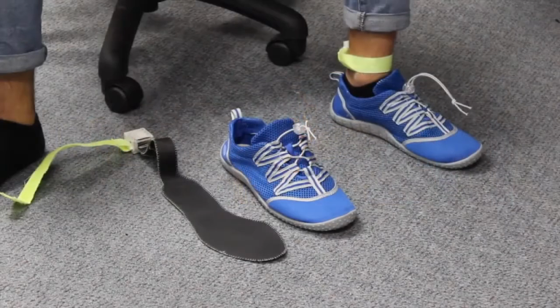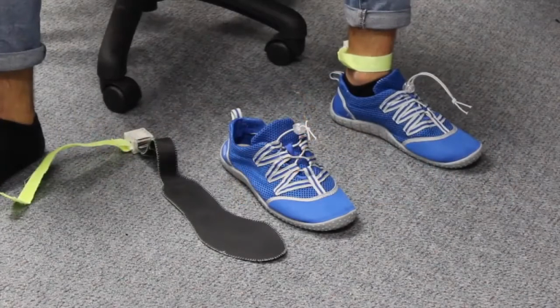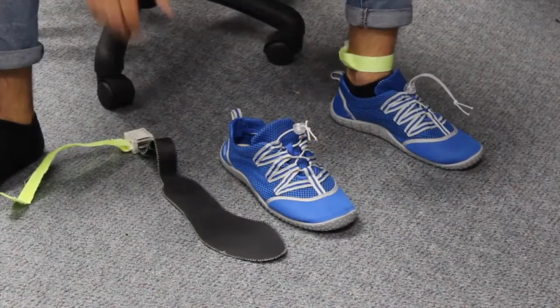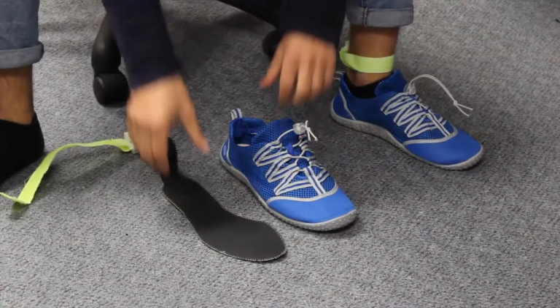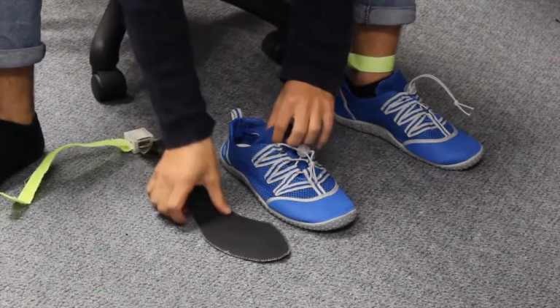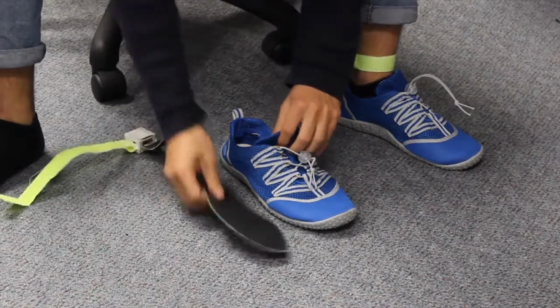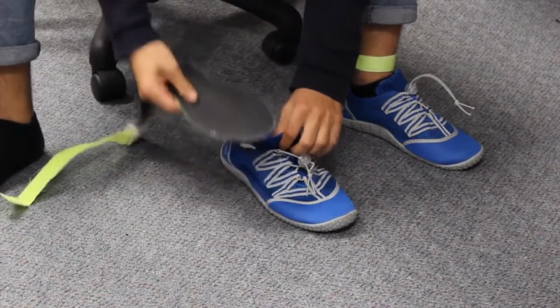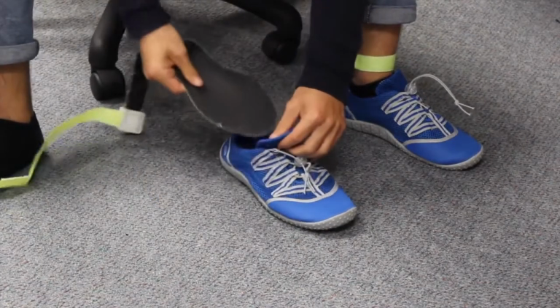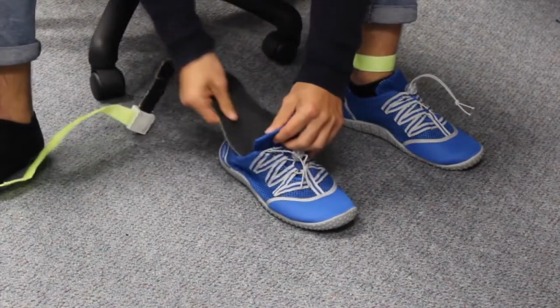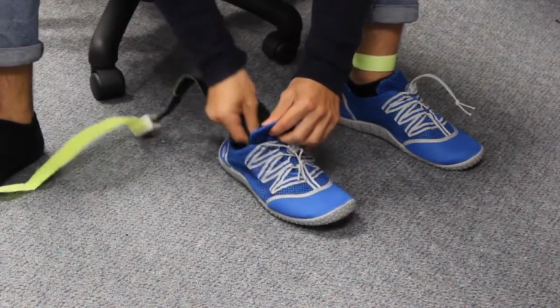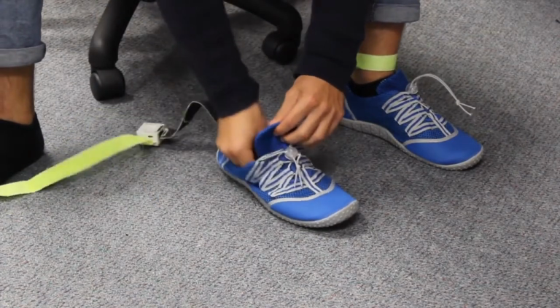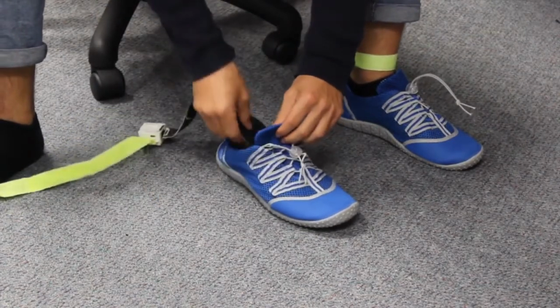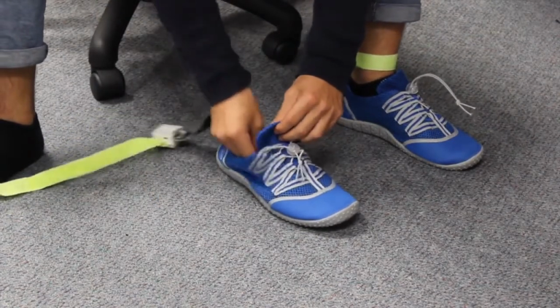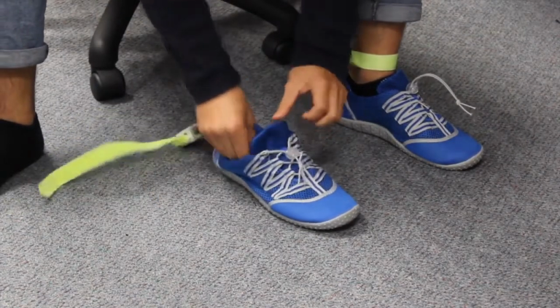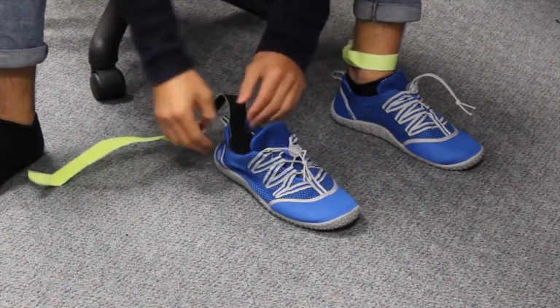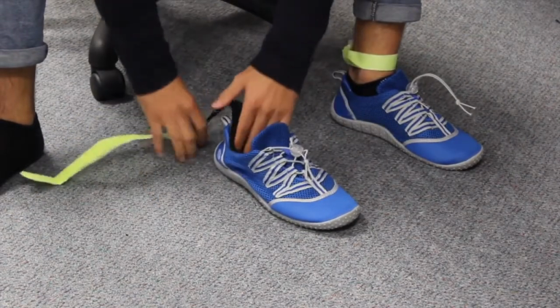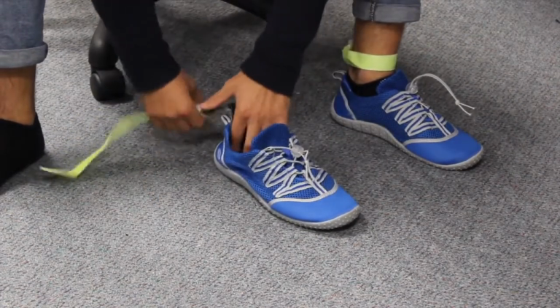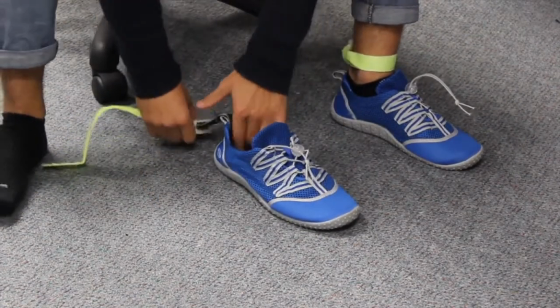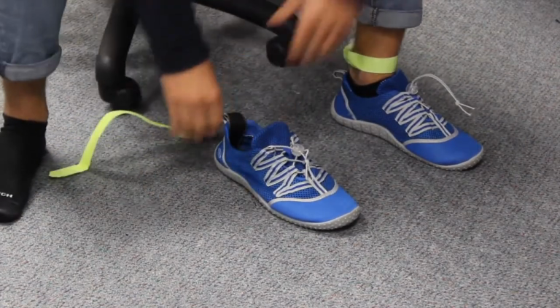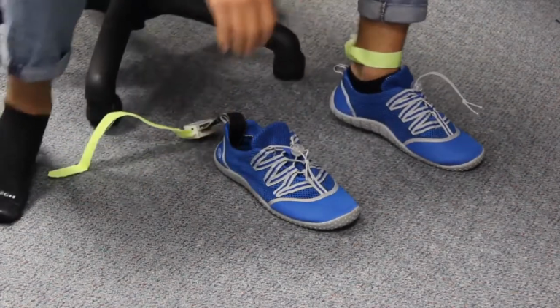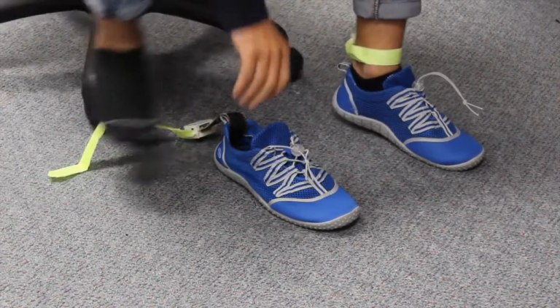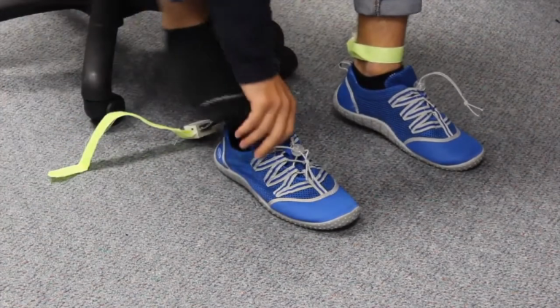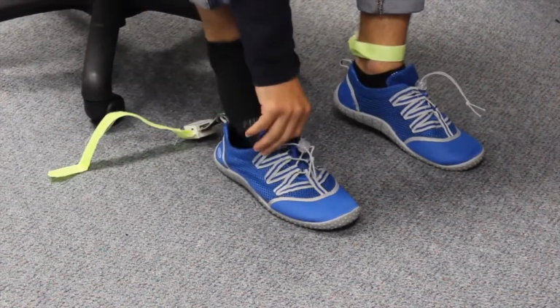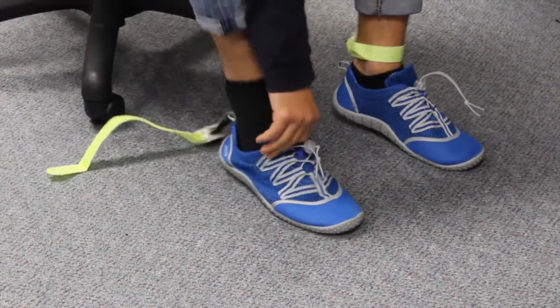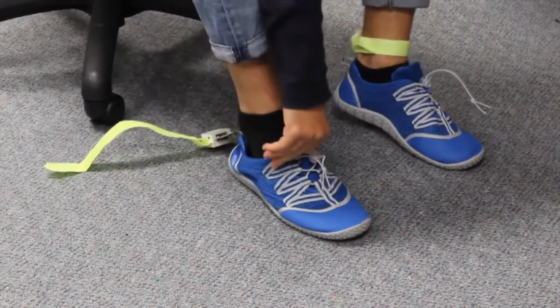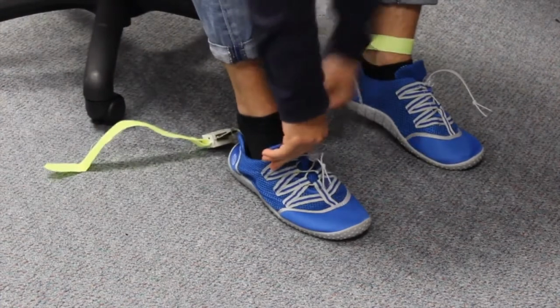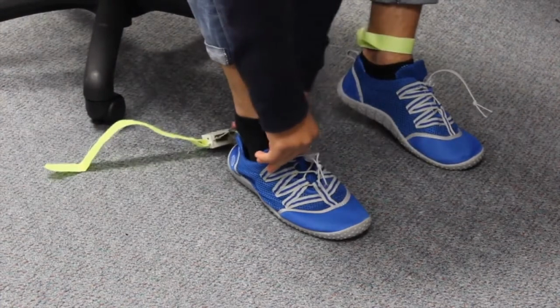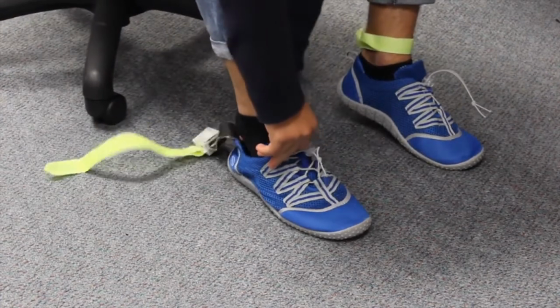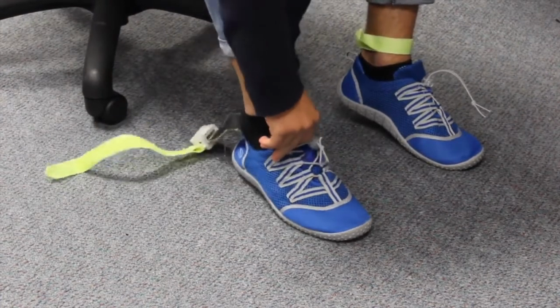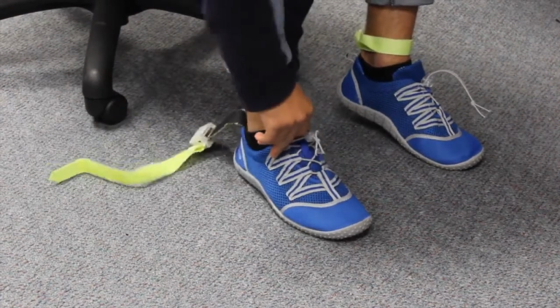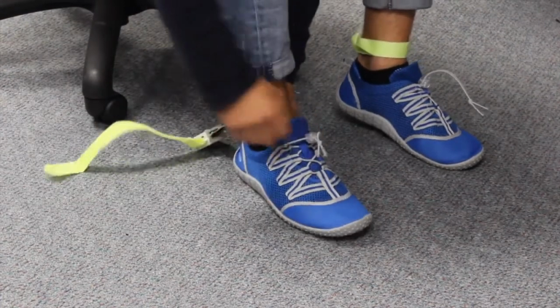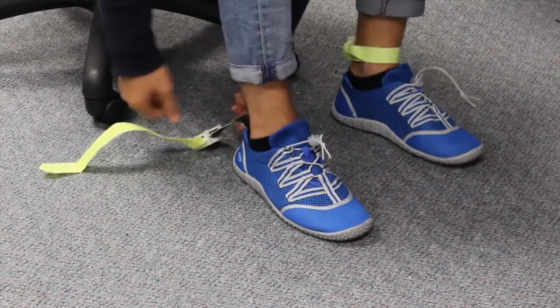We propose using a pair of smart shoes to discriminate acute stress from relaxation by using a pressure-sensitive insole and an IMU.